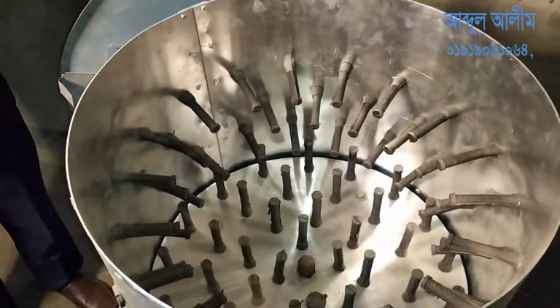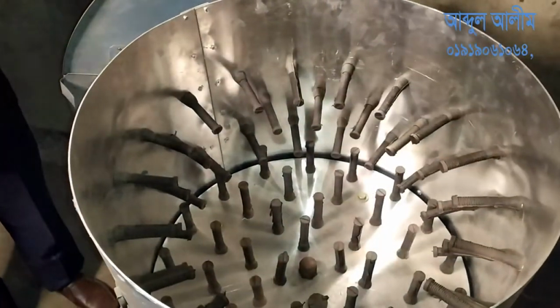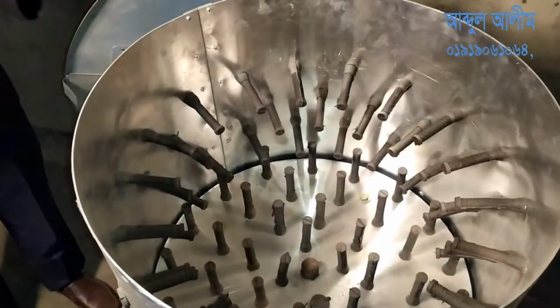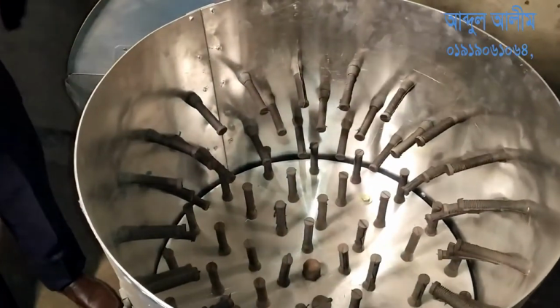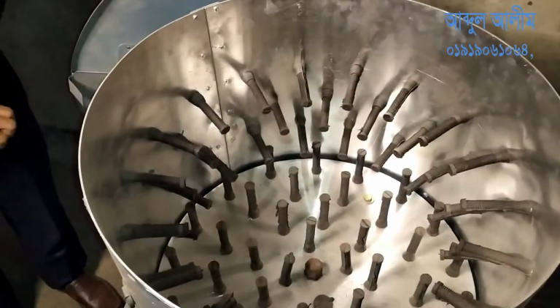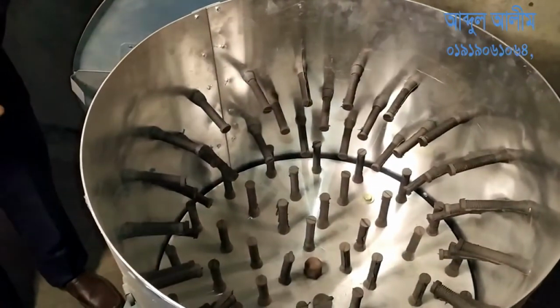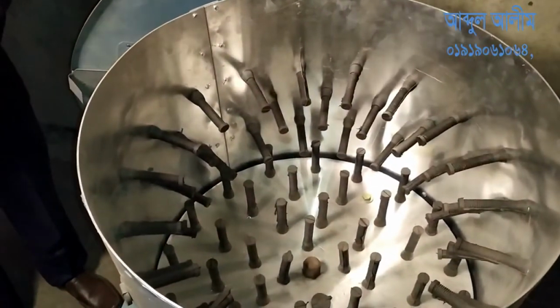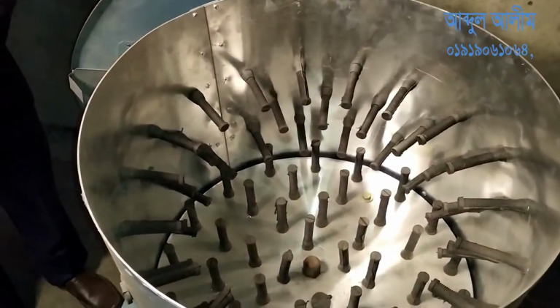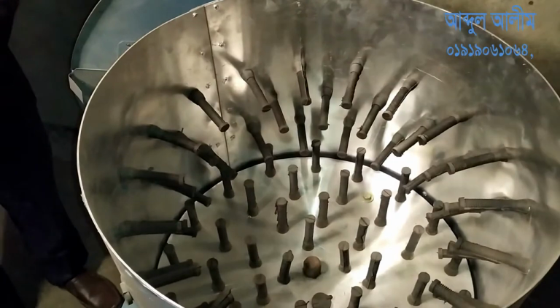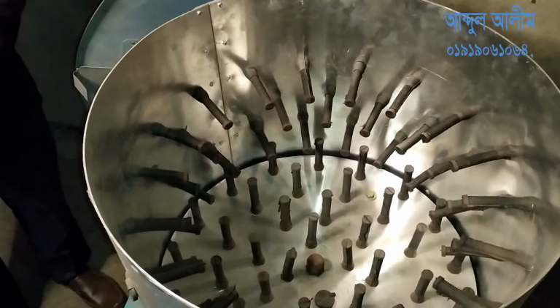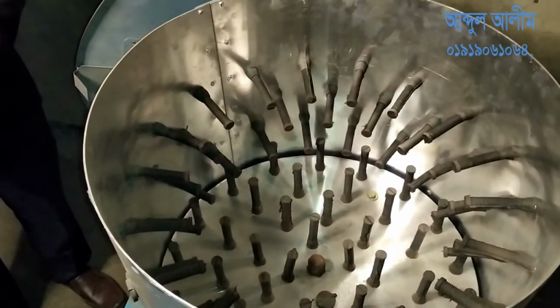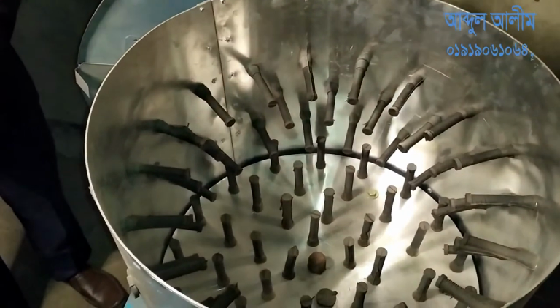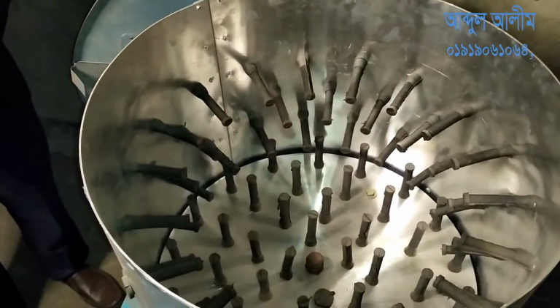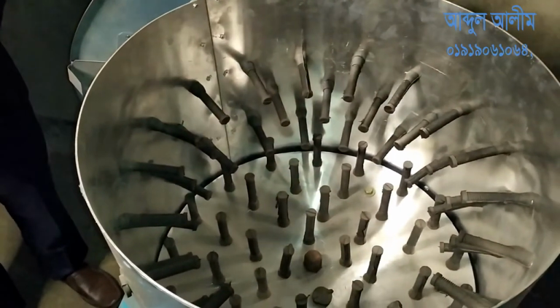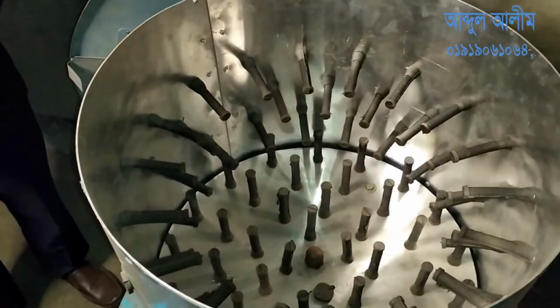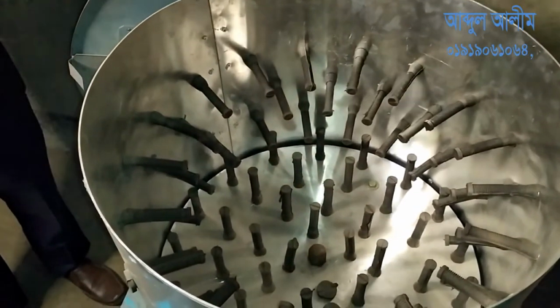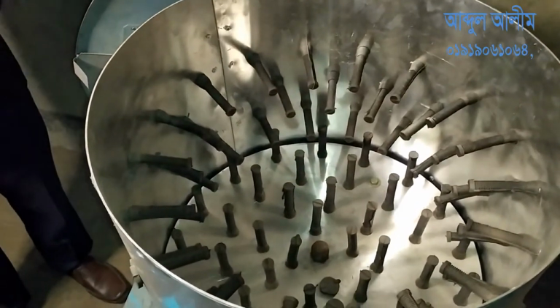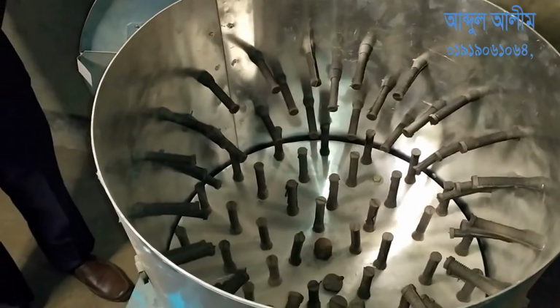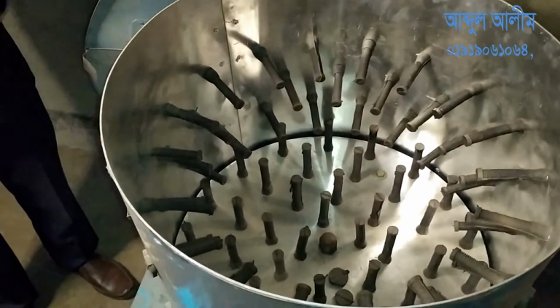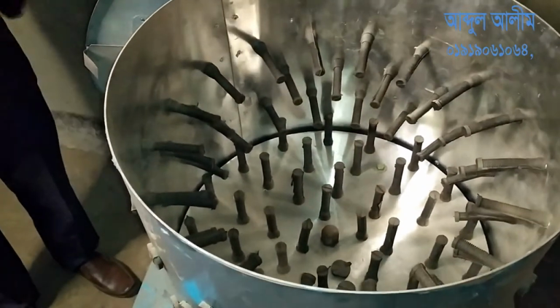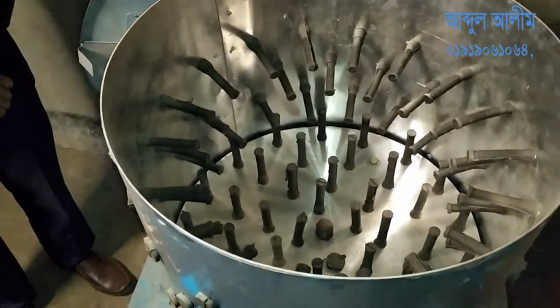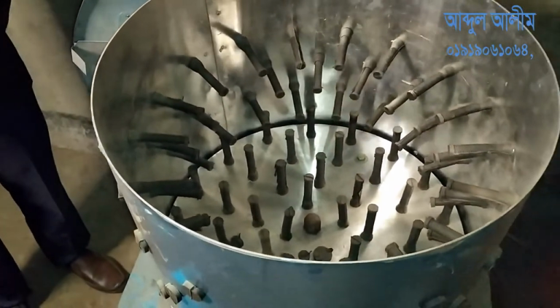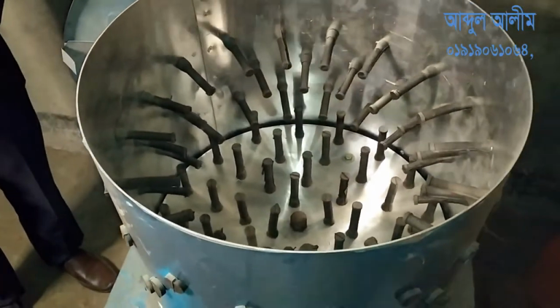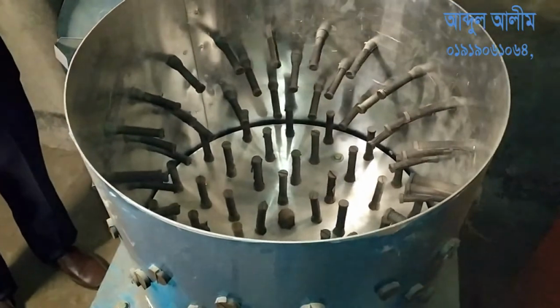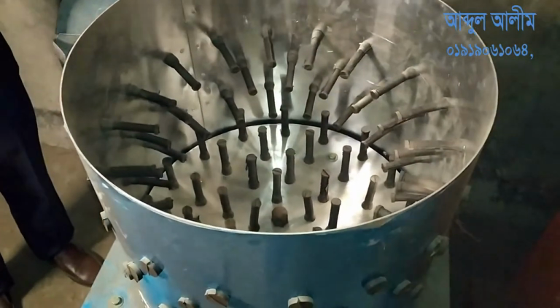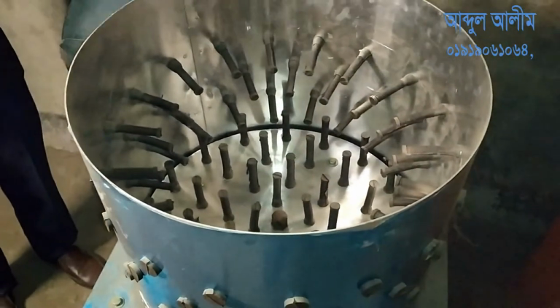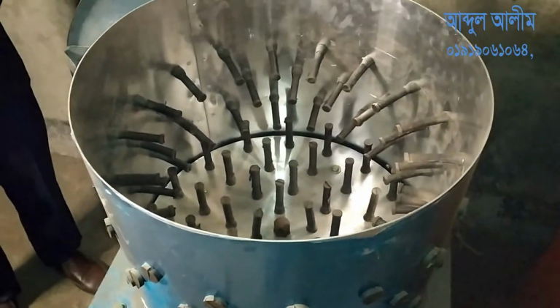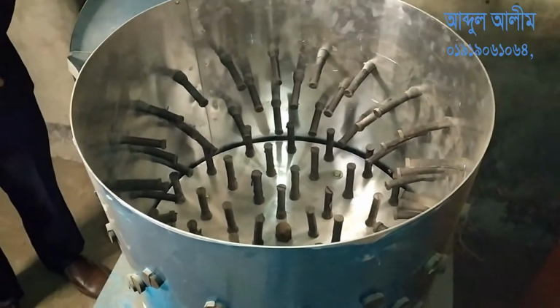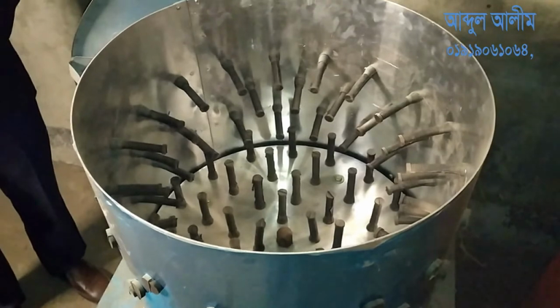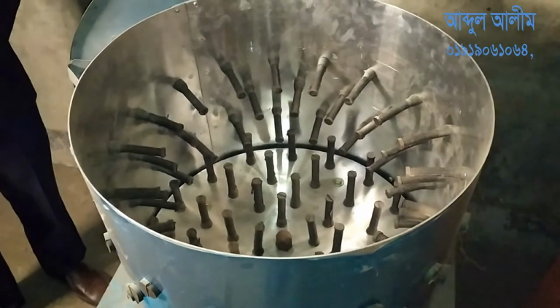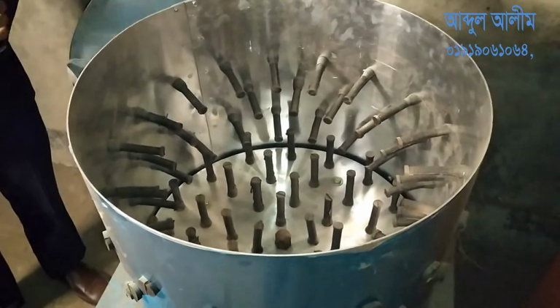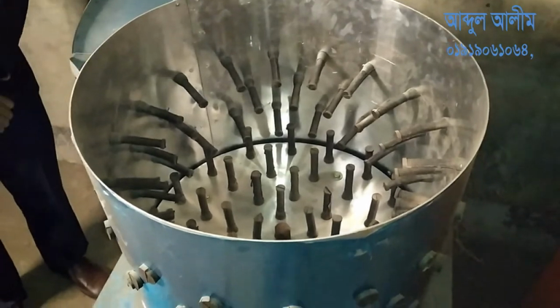This machine is 10 years. It's a small size. It's a problem. We'll do it.